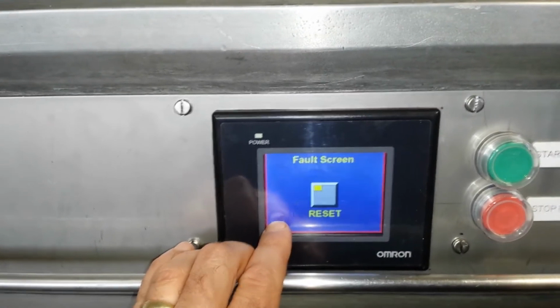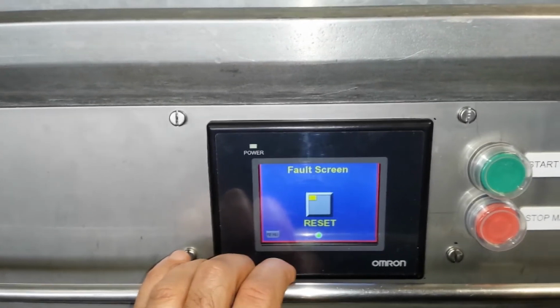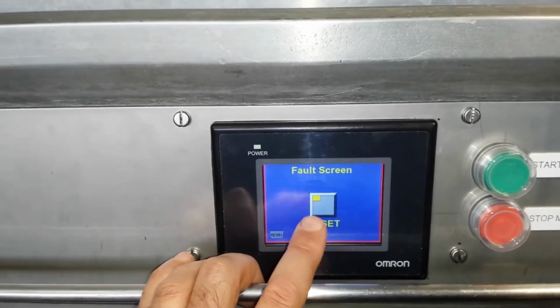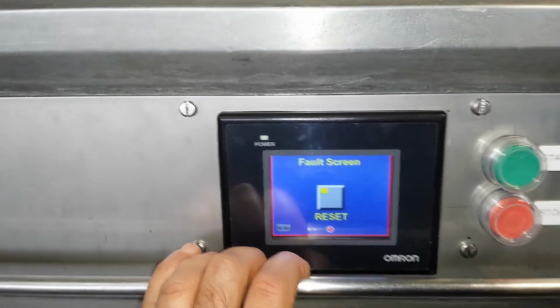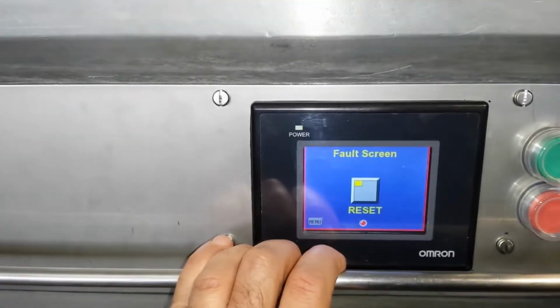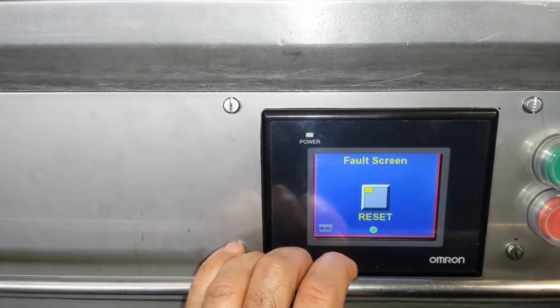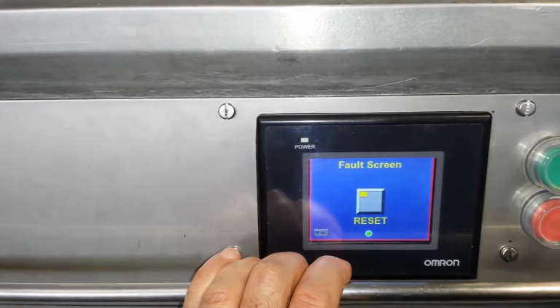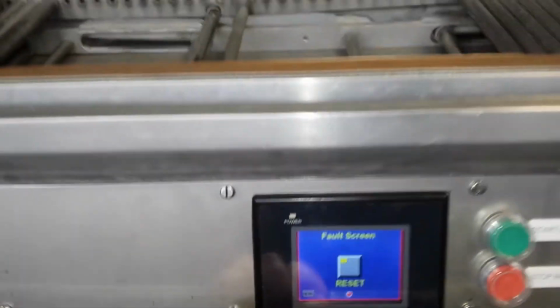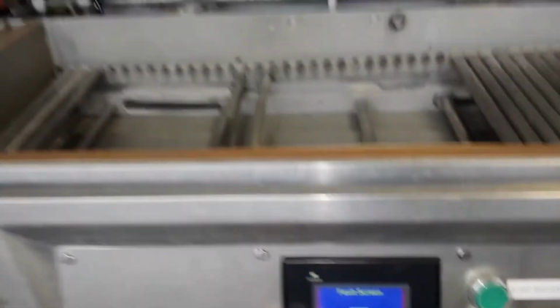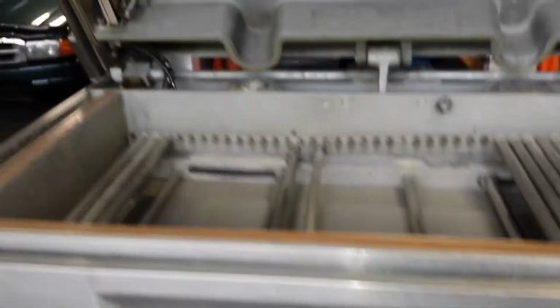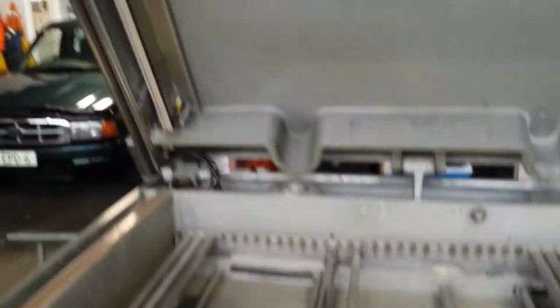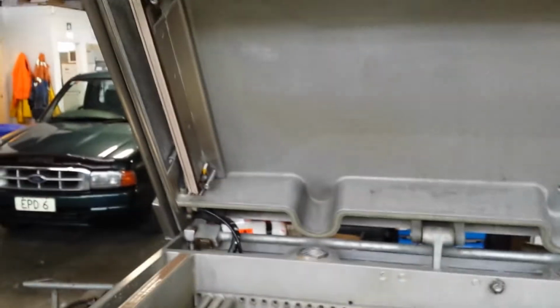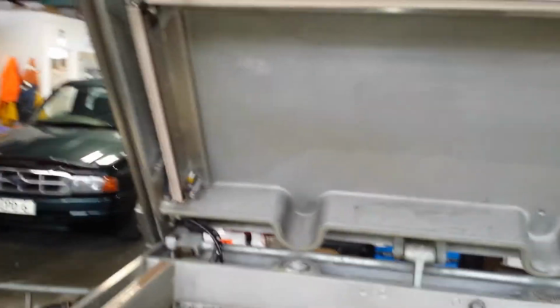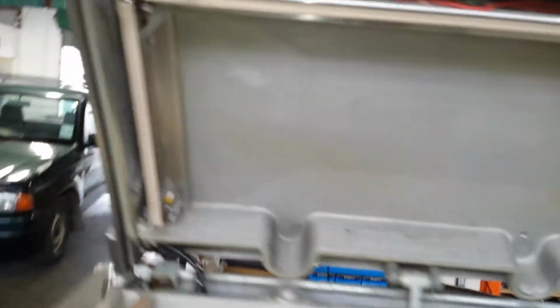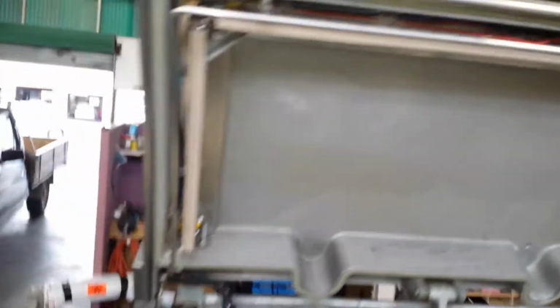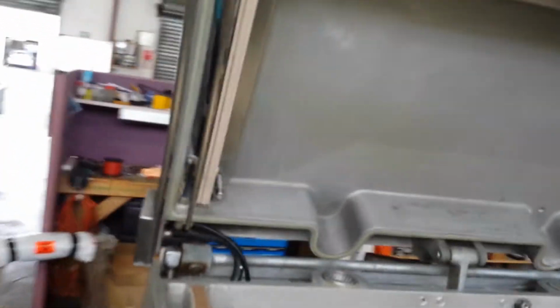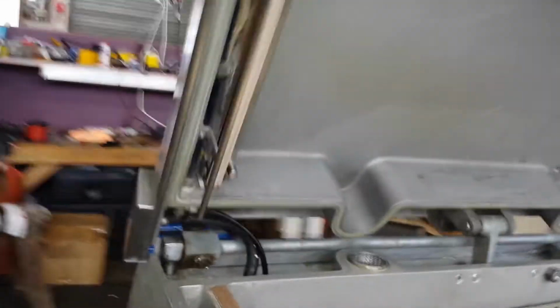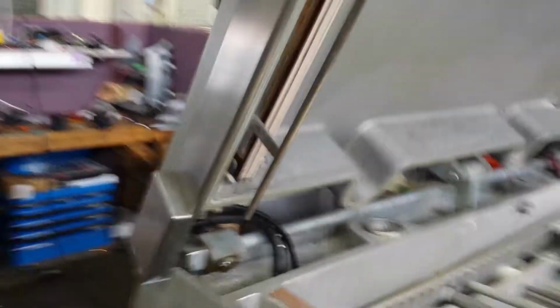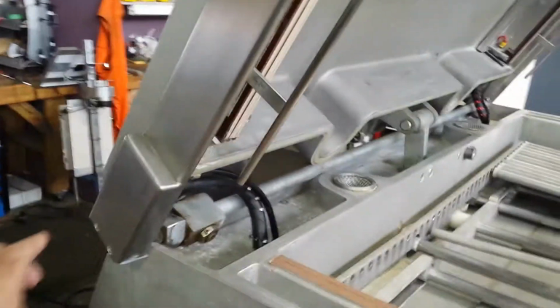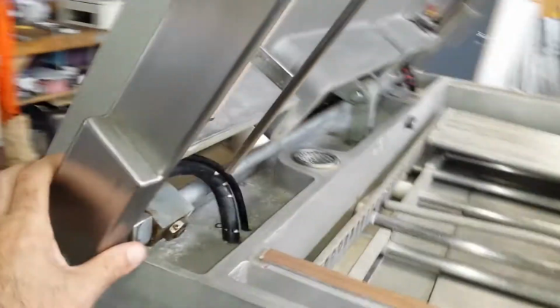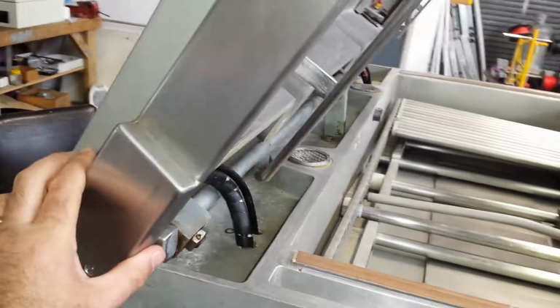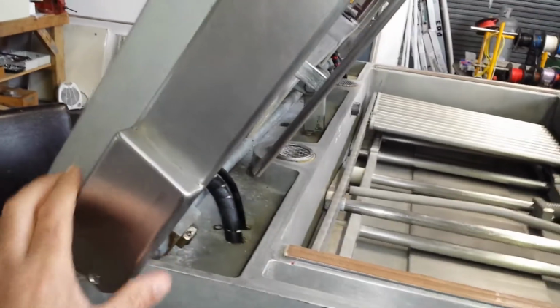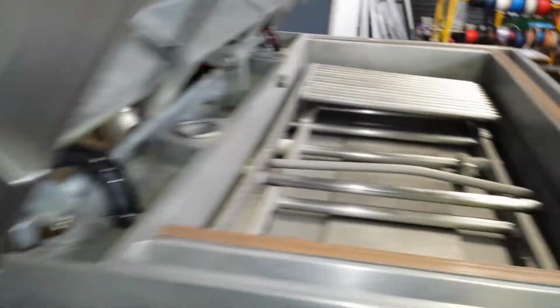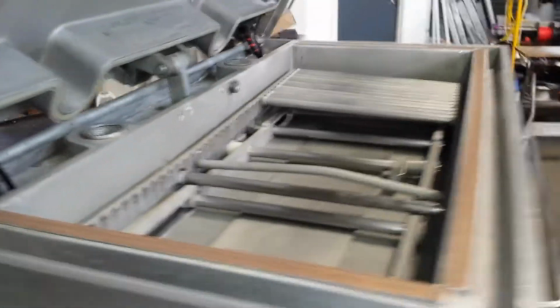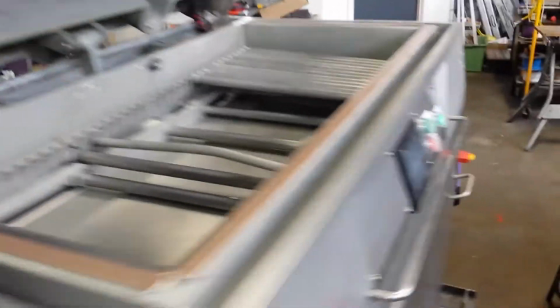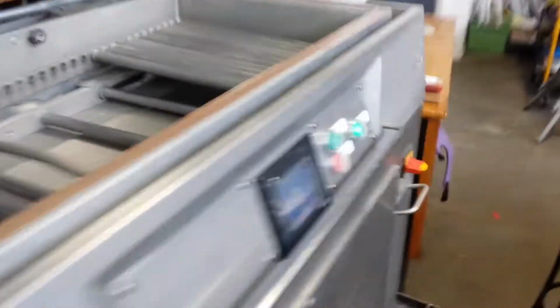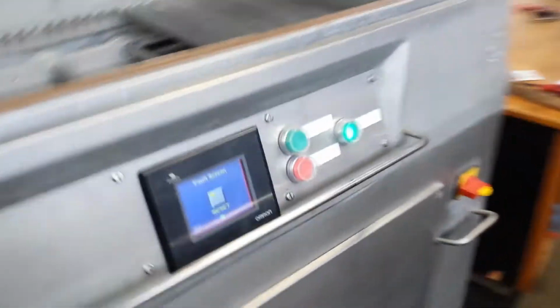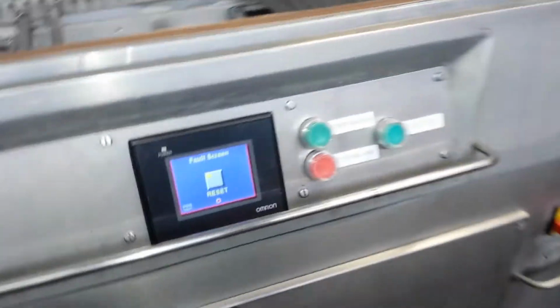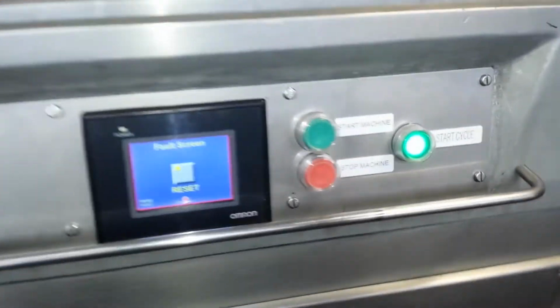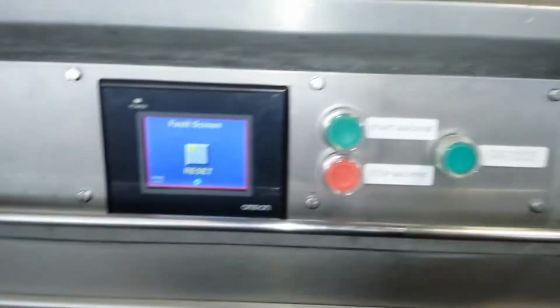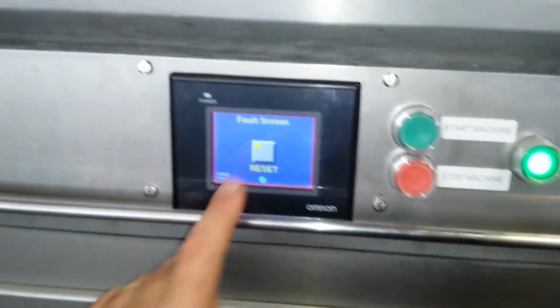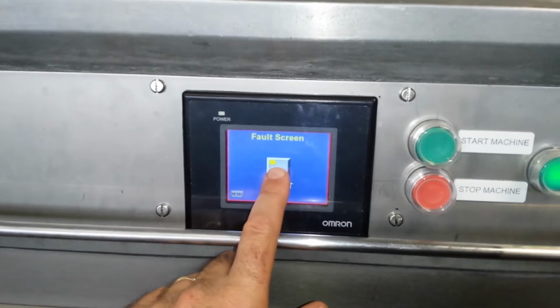We can reset faults — basically the major faults. If the lid comes down and the safety switch has been activated, that's where we're set.